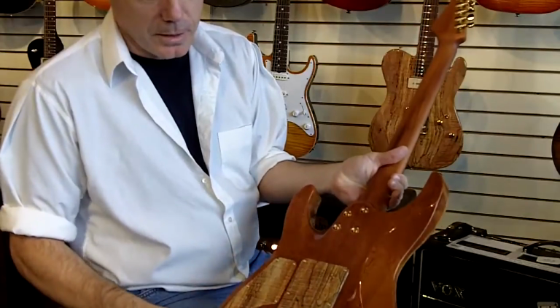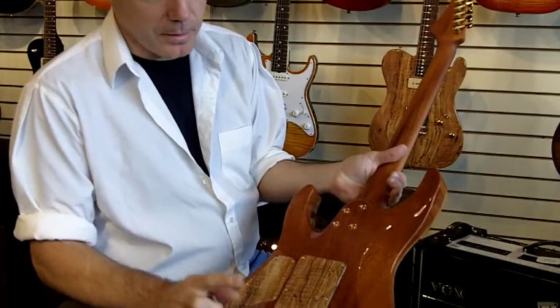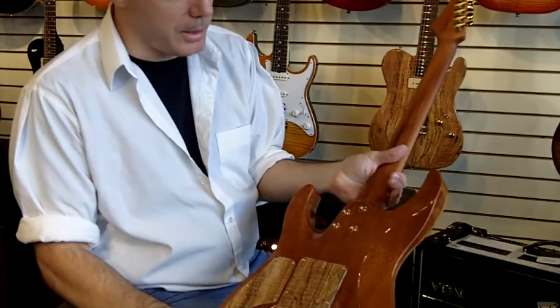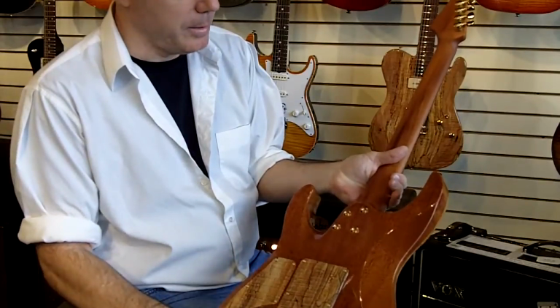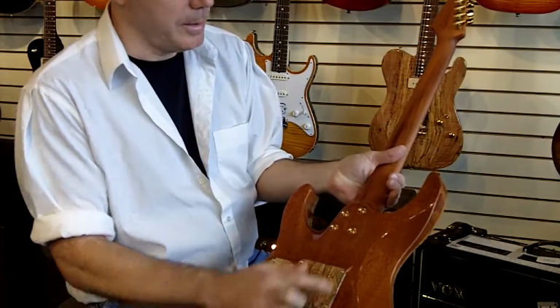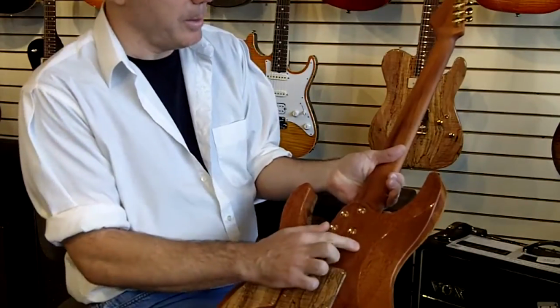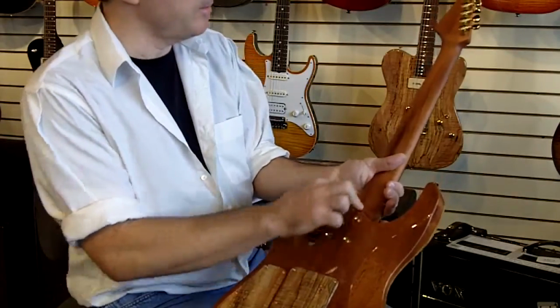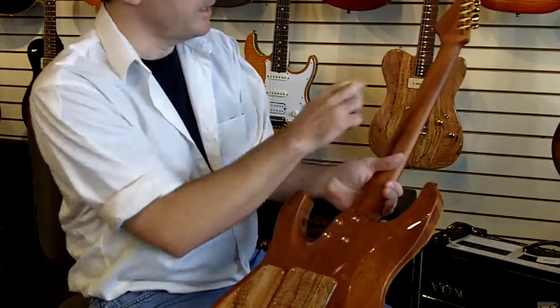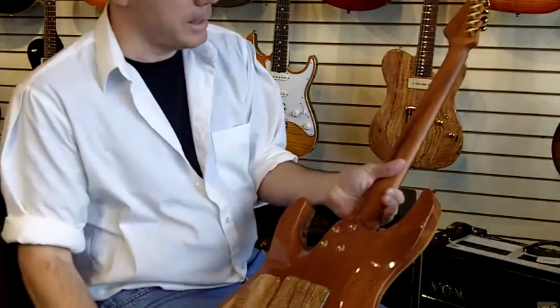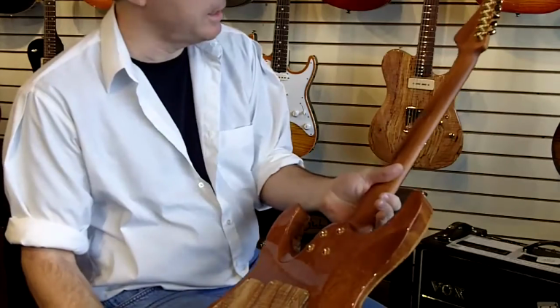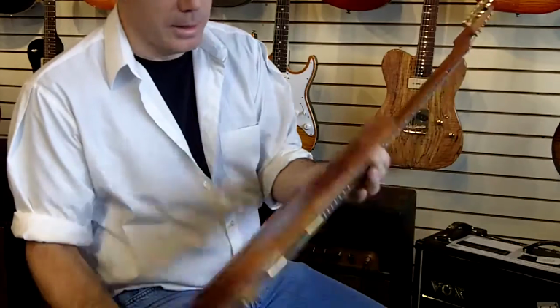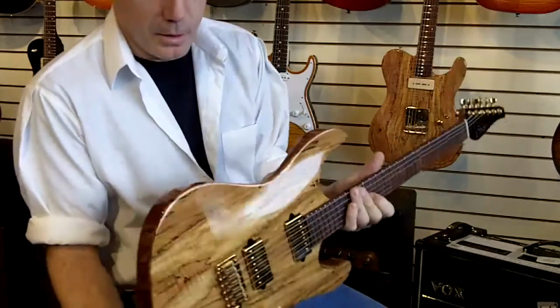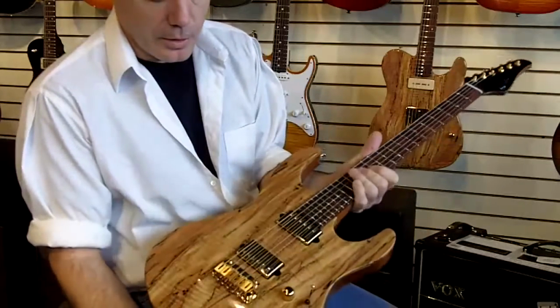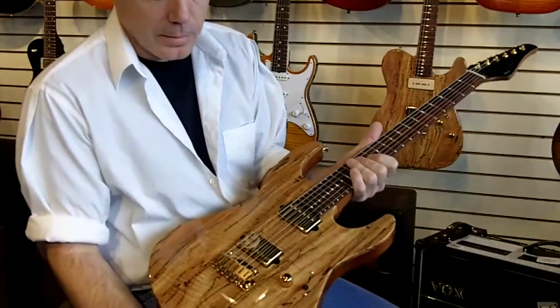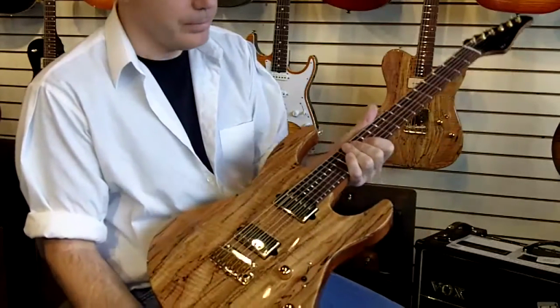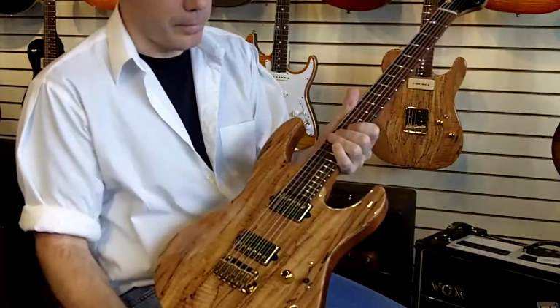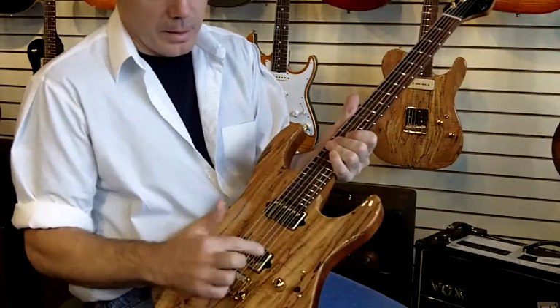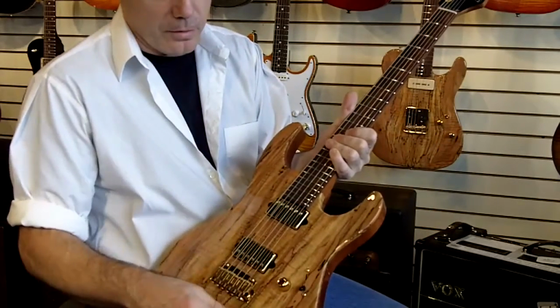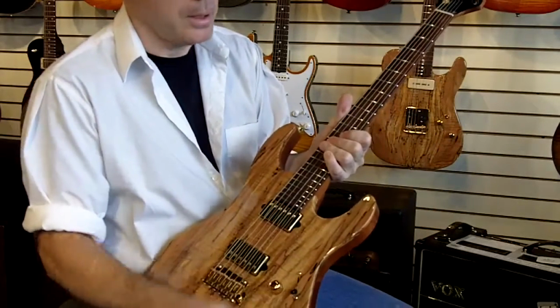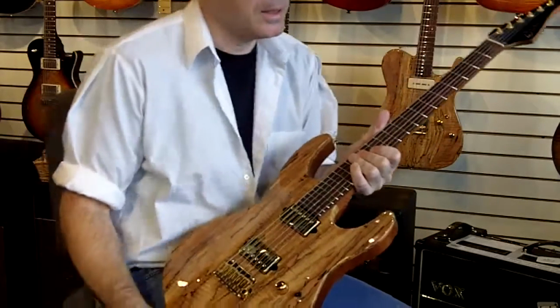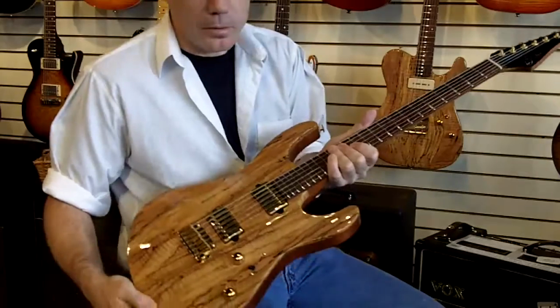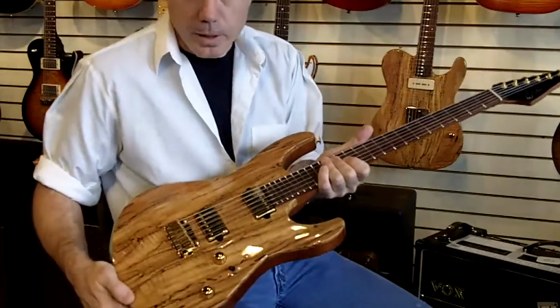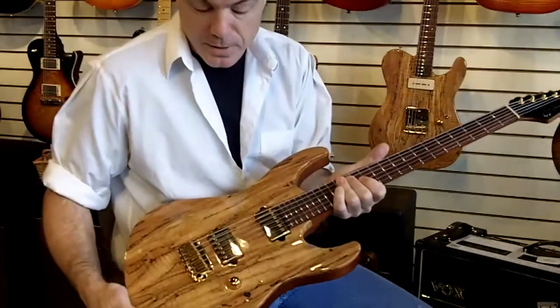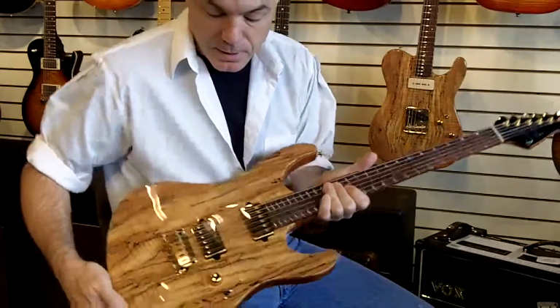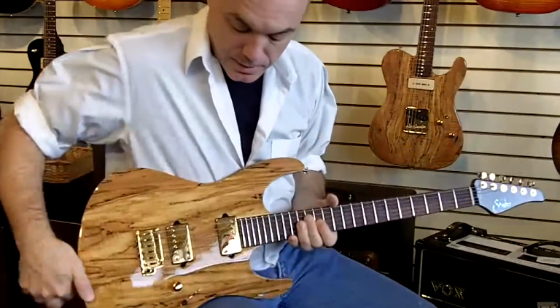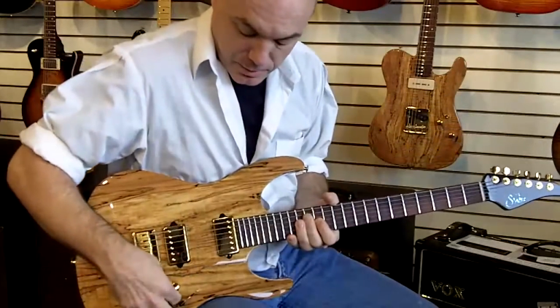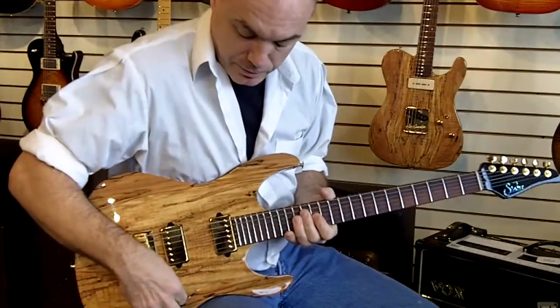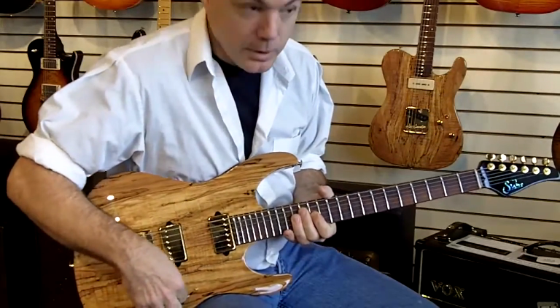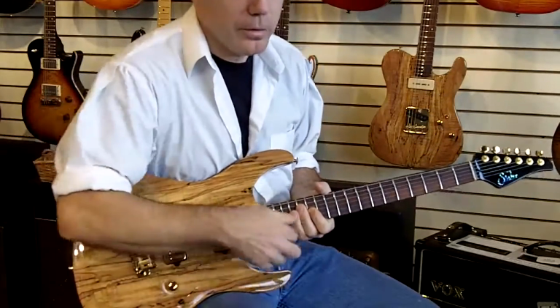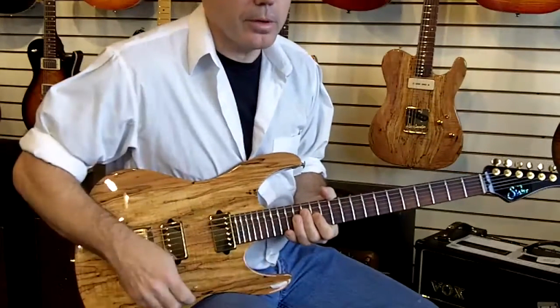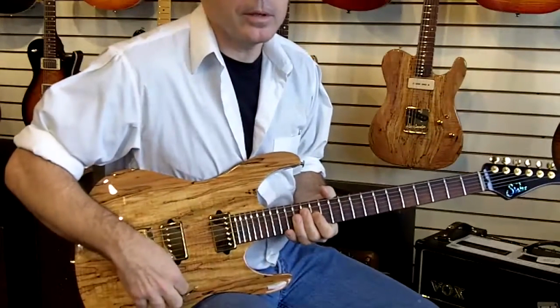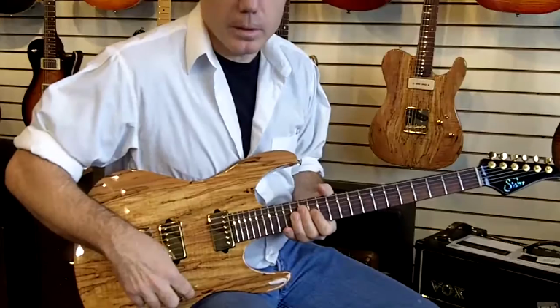Mahogany body, mahogany neck, gold hardware. This one has Aldrich pickups. Beautiful 24 fret modern.